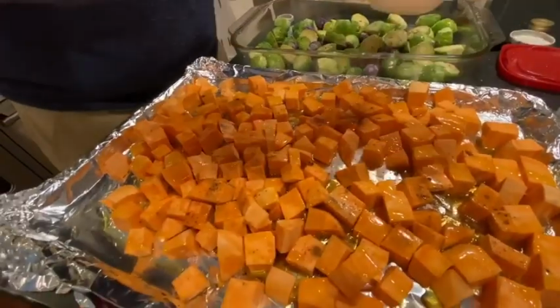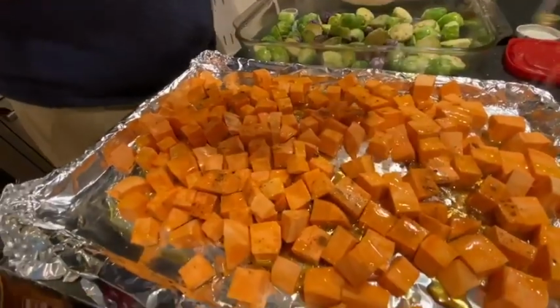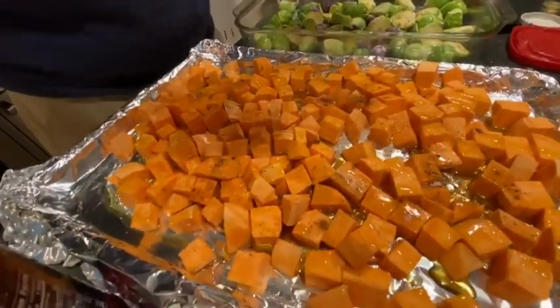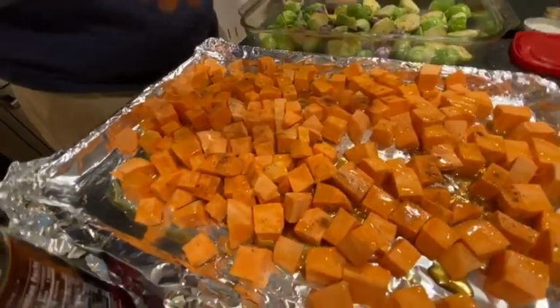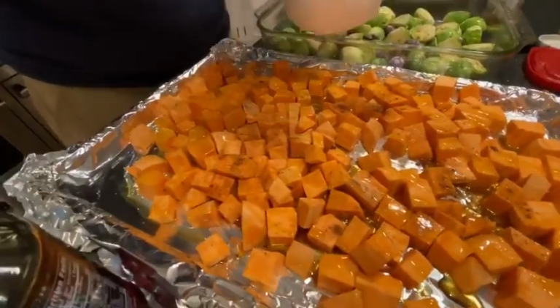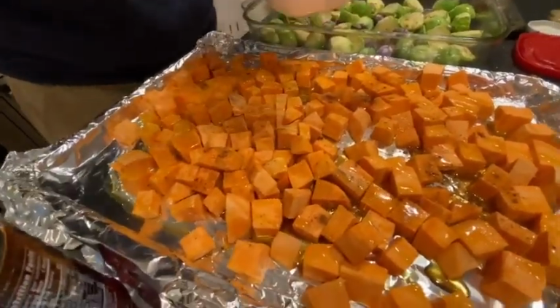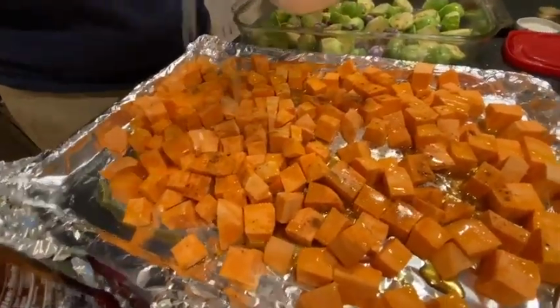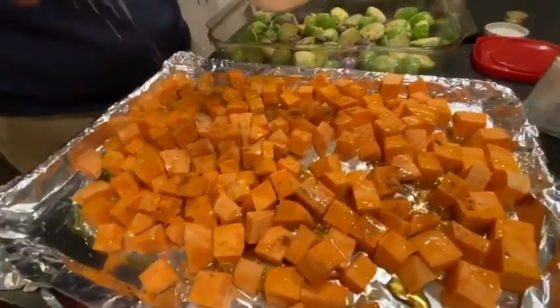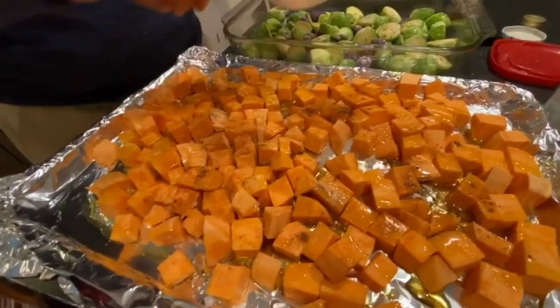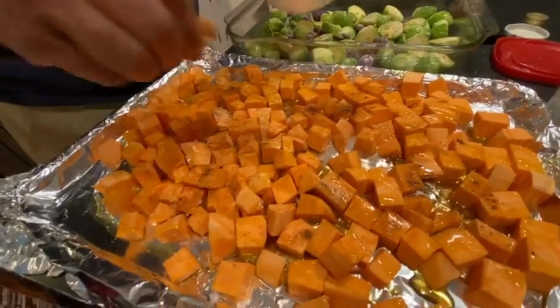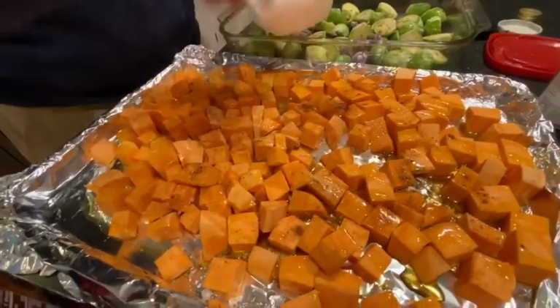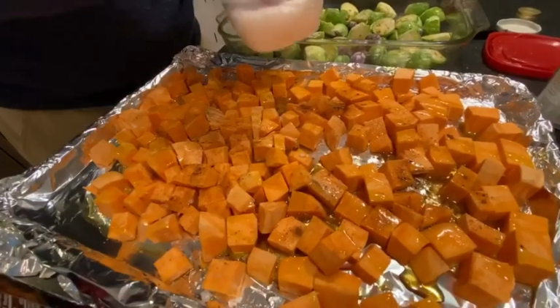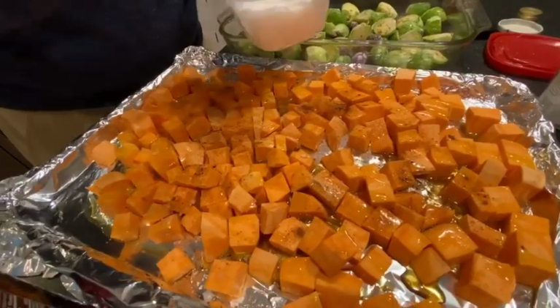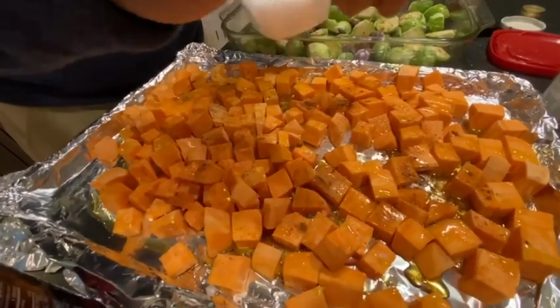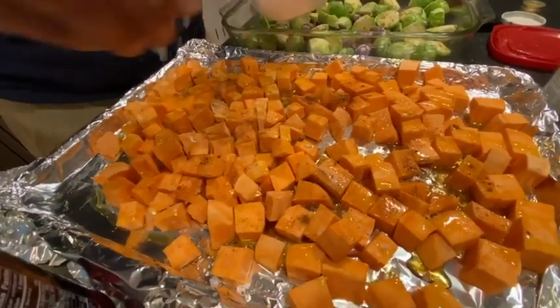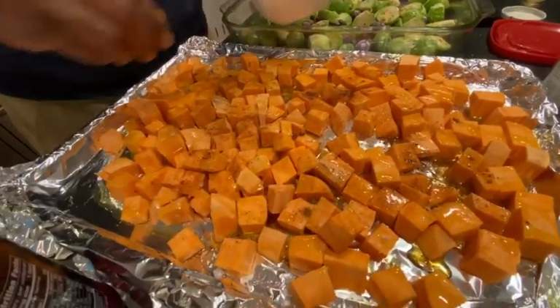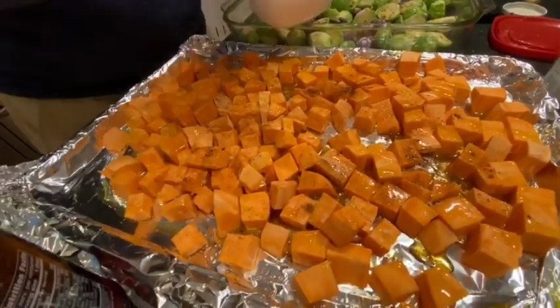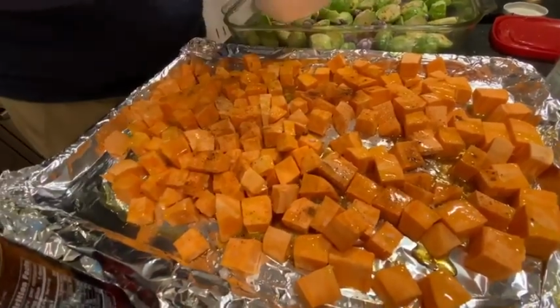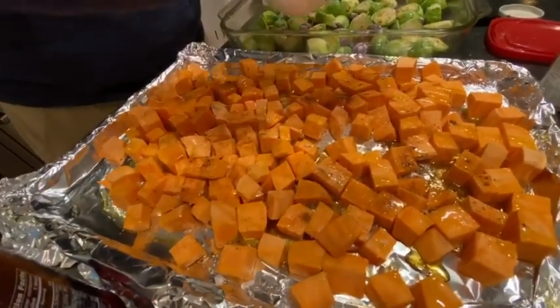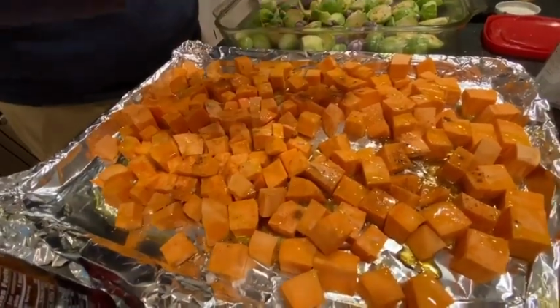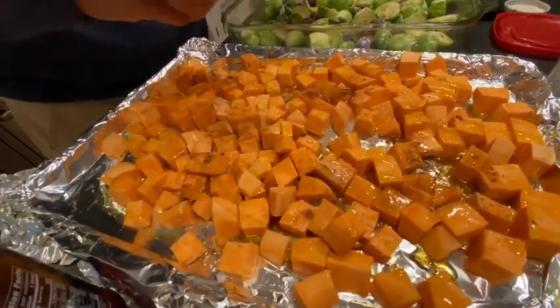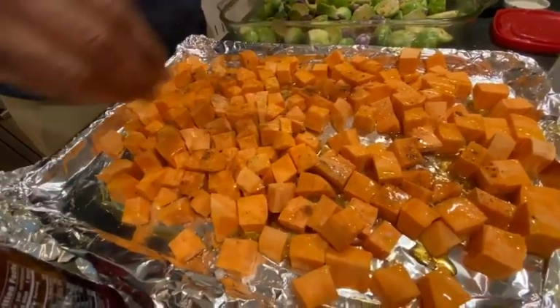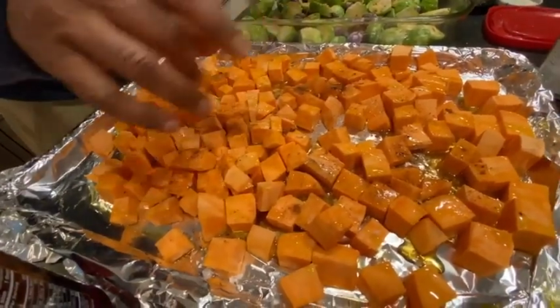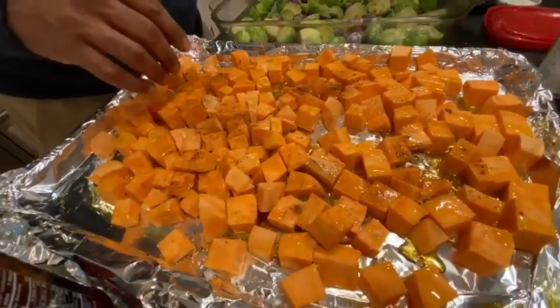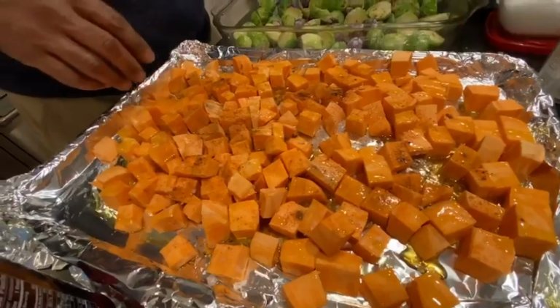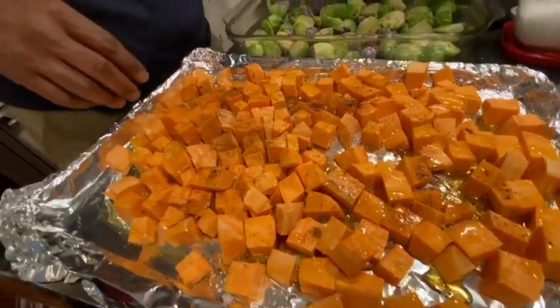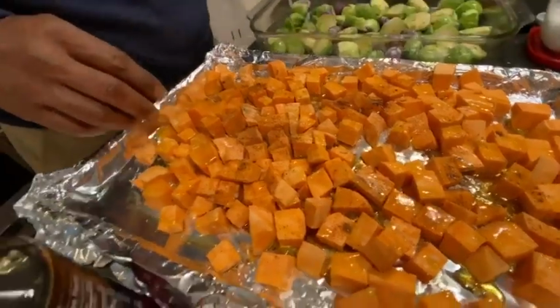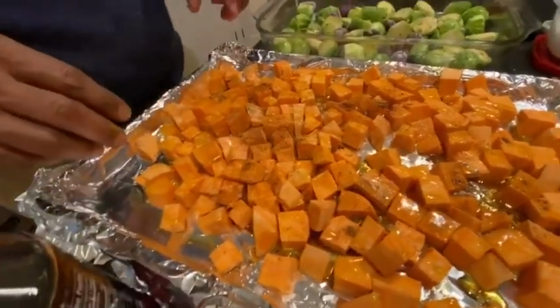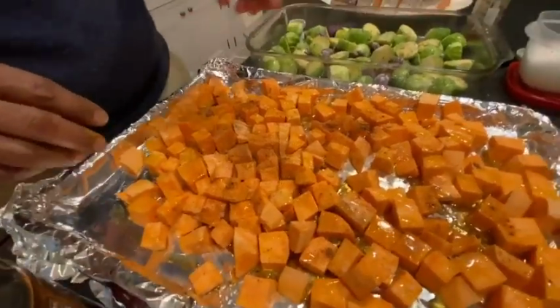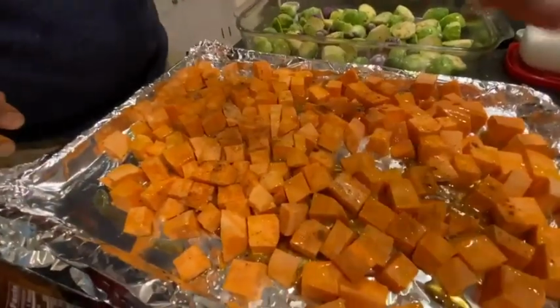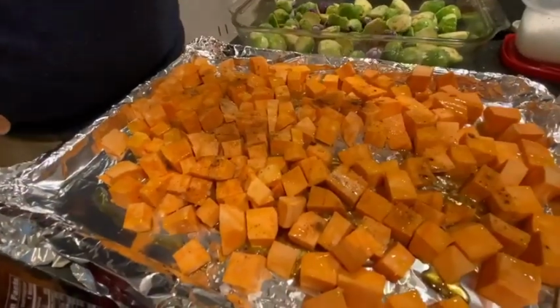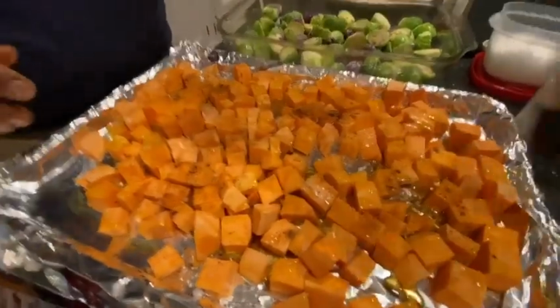Some Maldon sea salt. Out of all the kinds of potatoes — whether they're regular potatoes, fingerling potatoes, or sweet potatoes — which is your favorite? The sweet potatoes. Sweet potatoes, that's interesting.